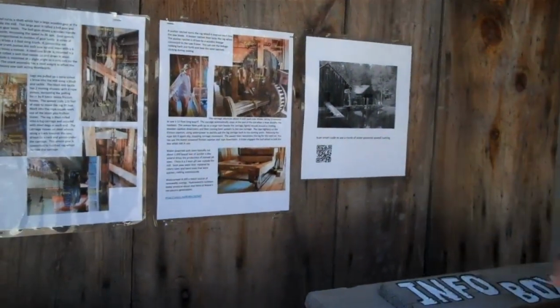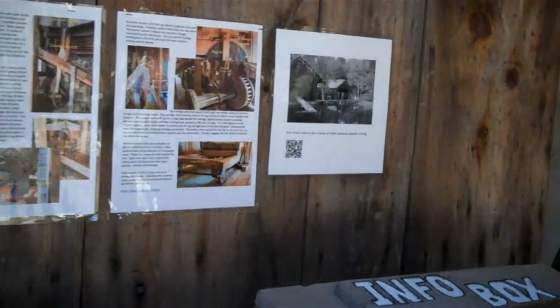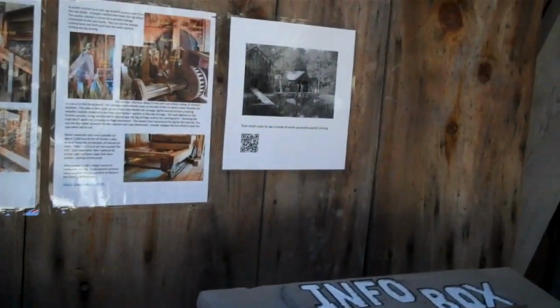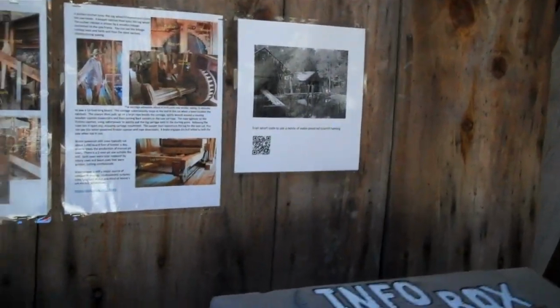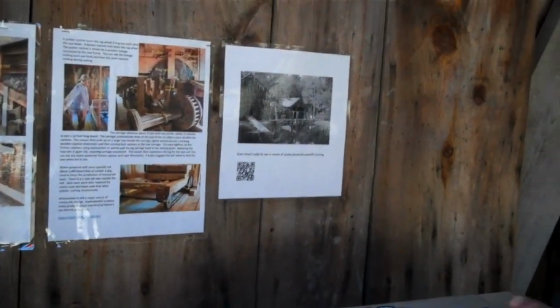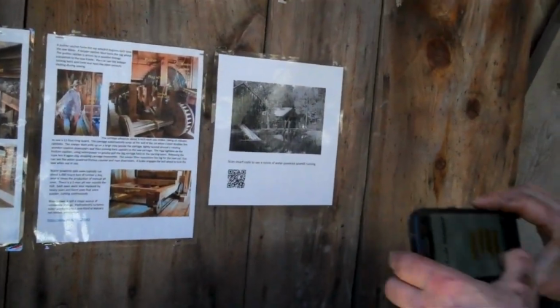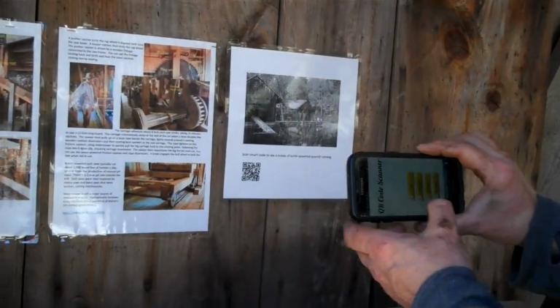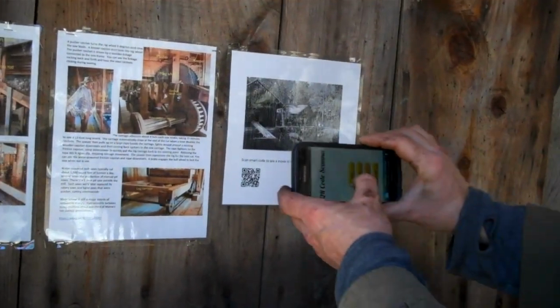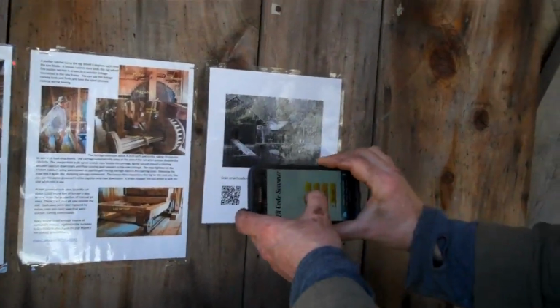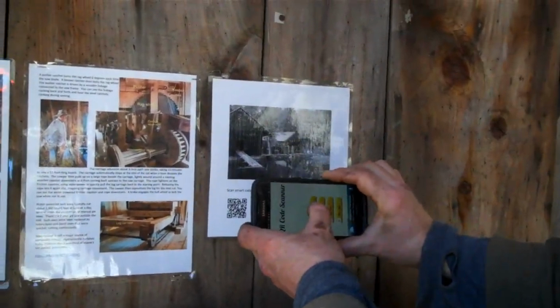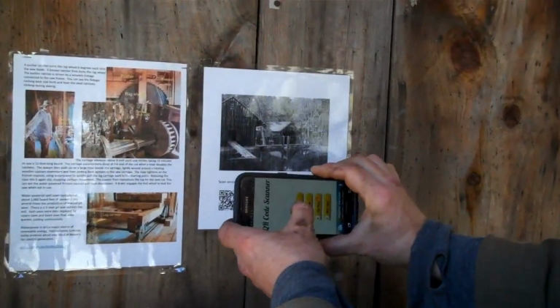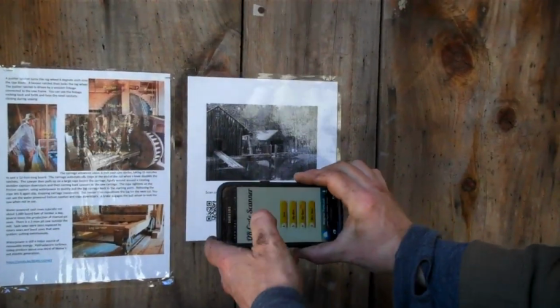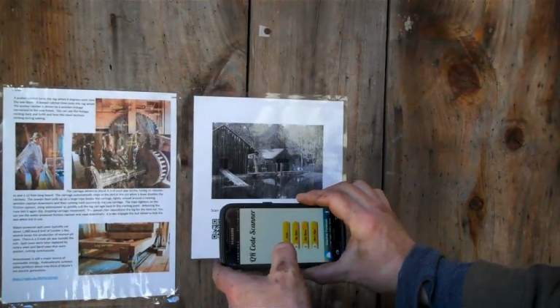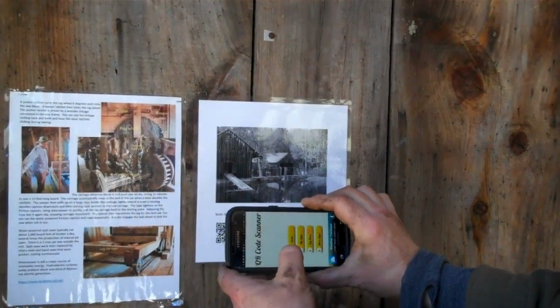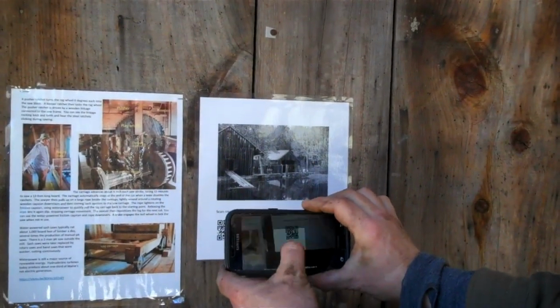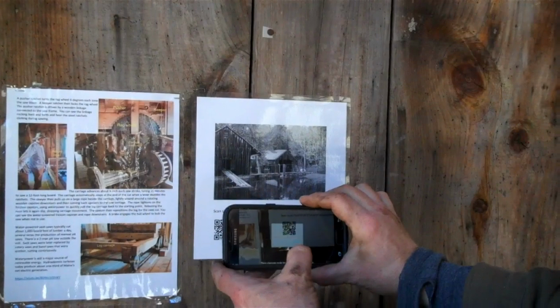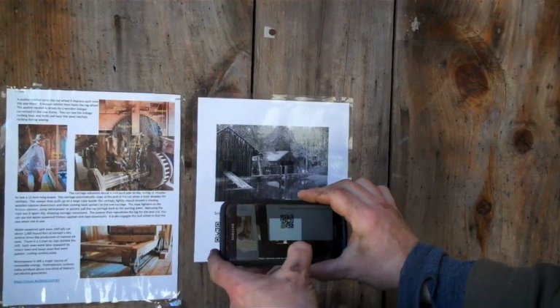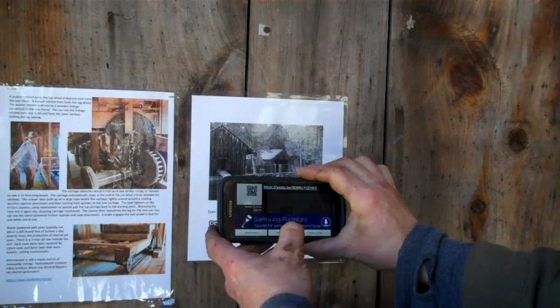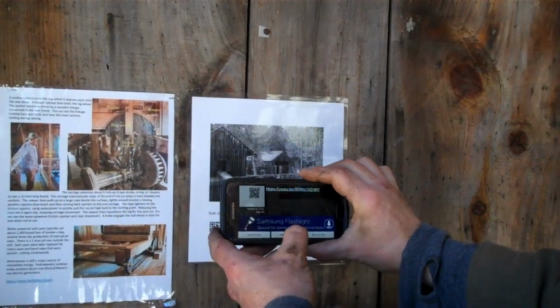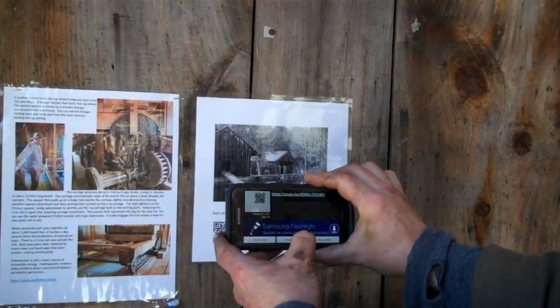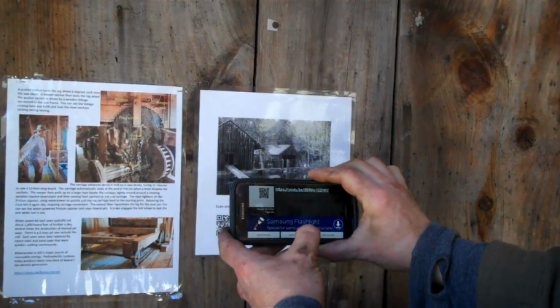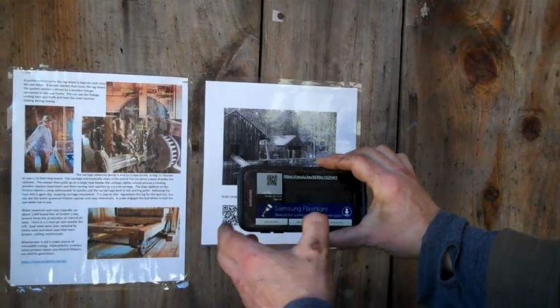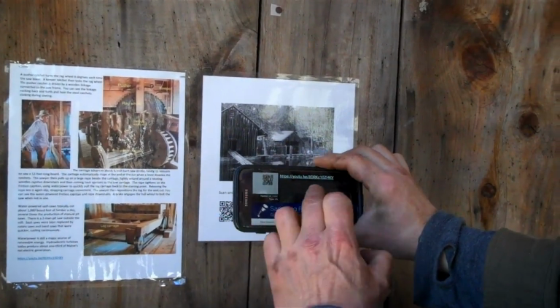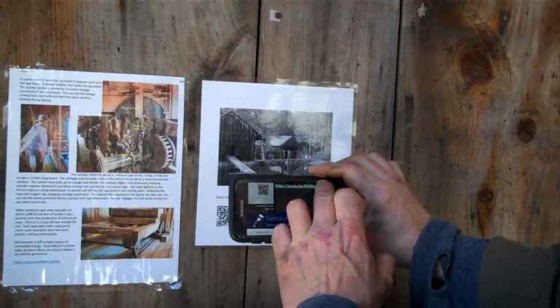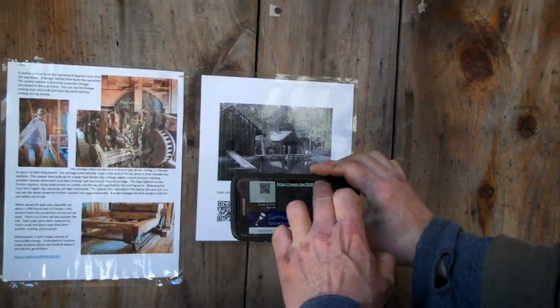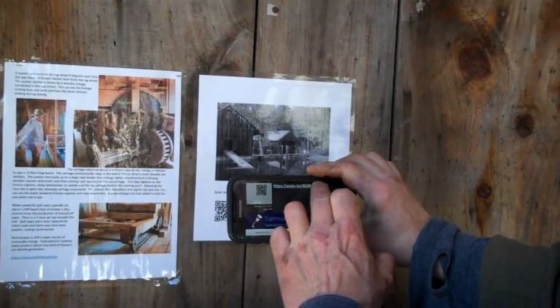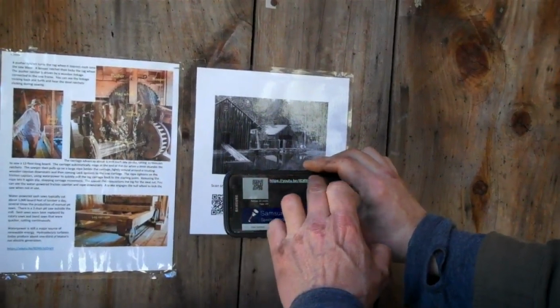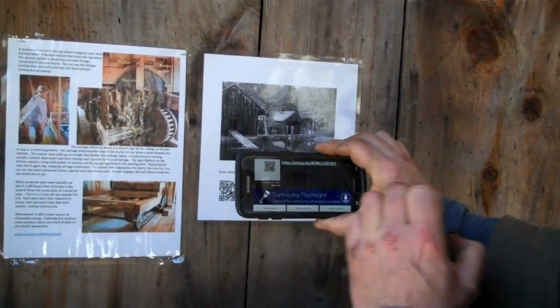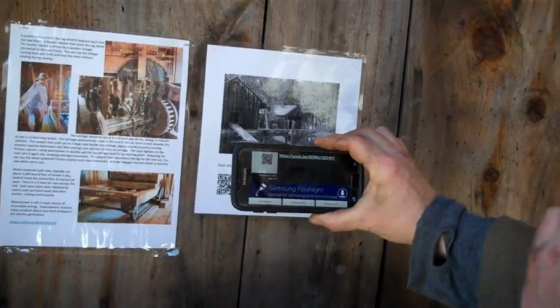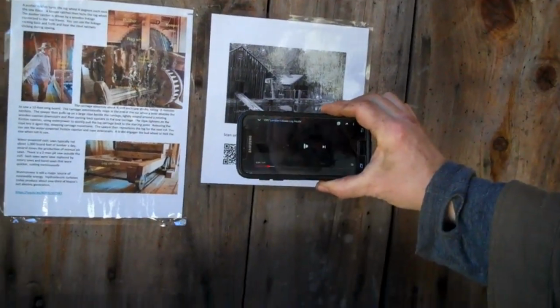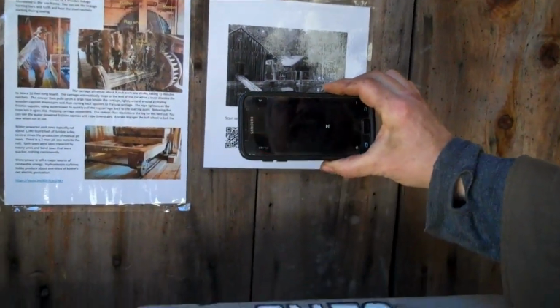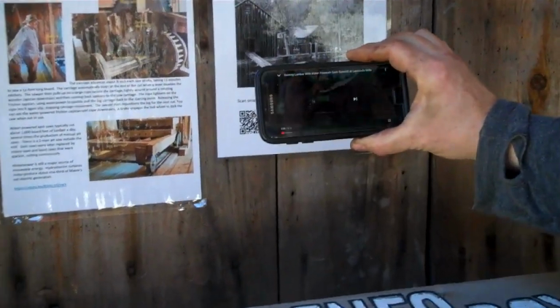We can scan this — let's see what we've got. Scan, and there it goes, links me to a video.